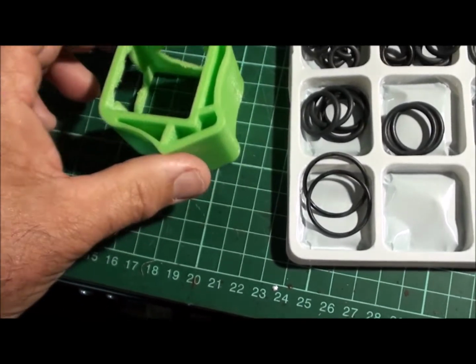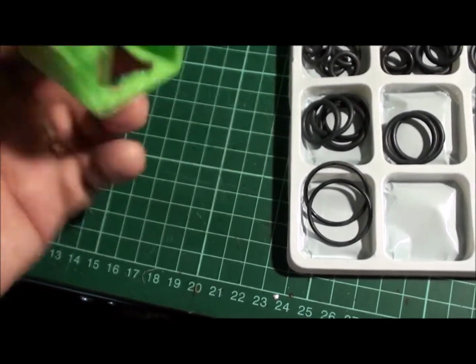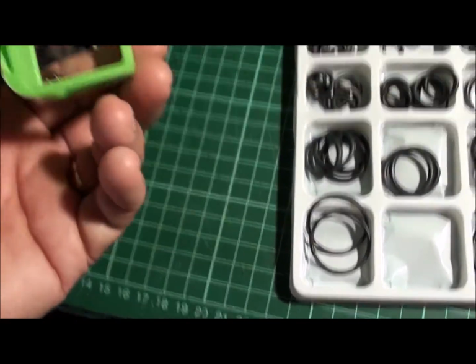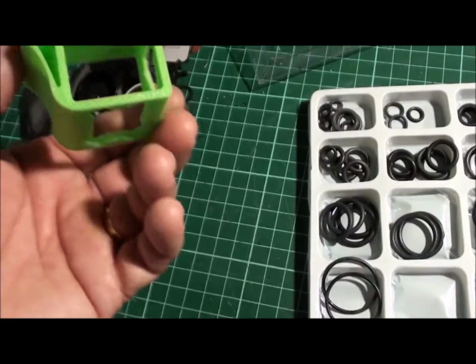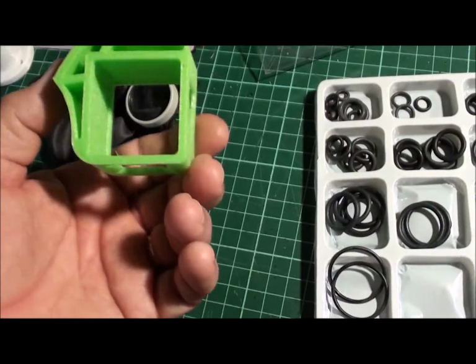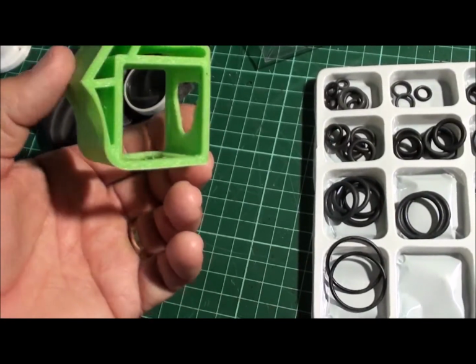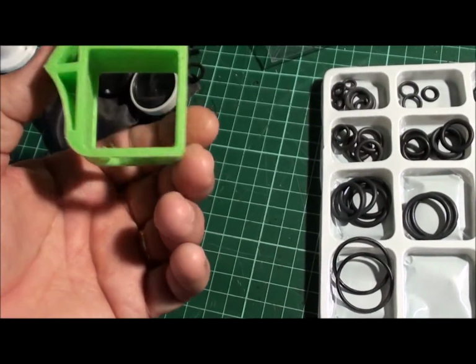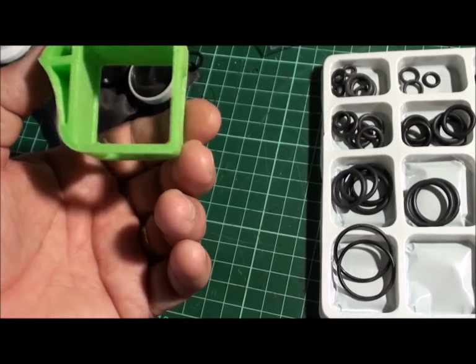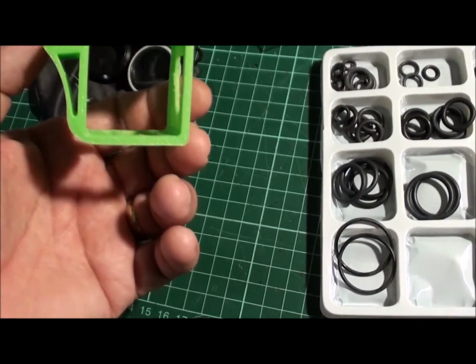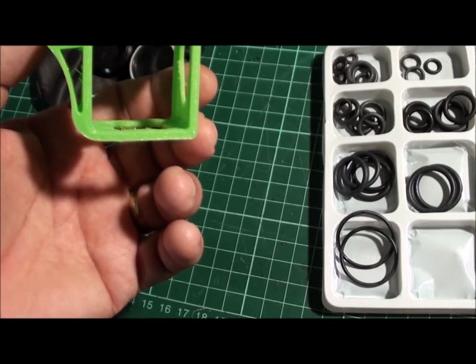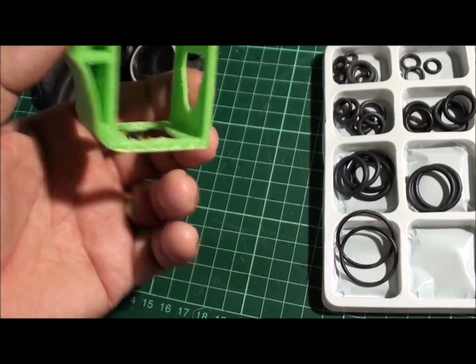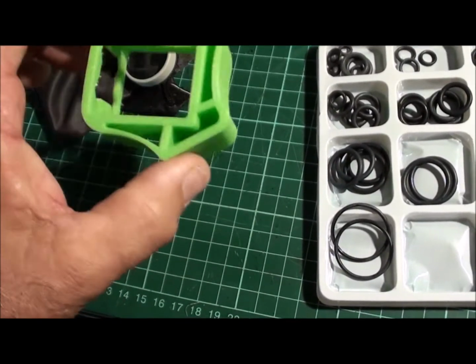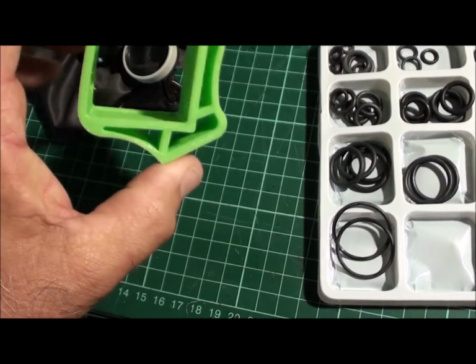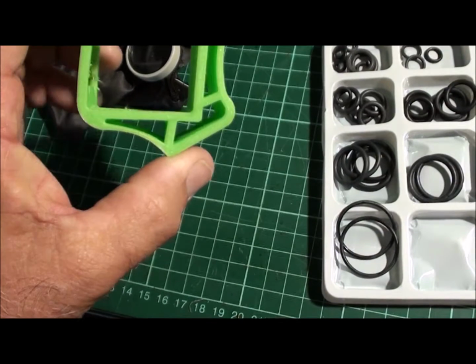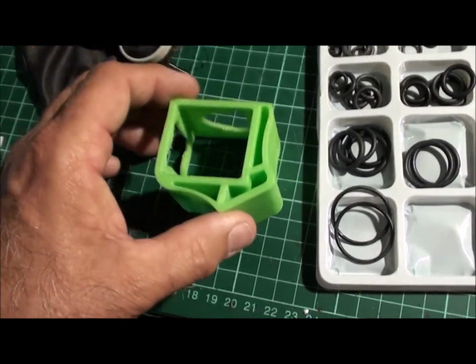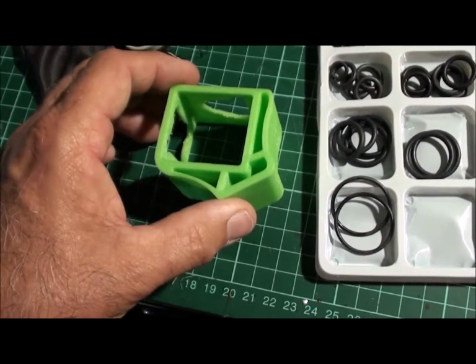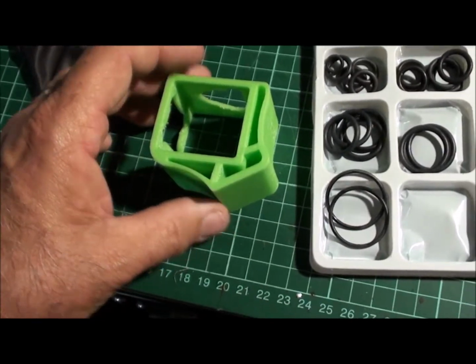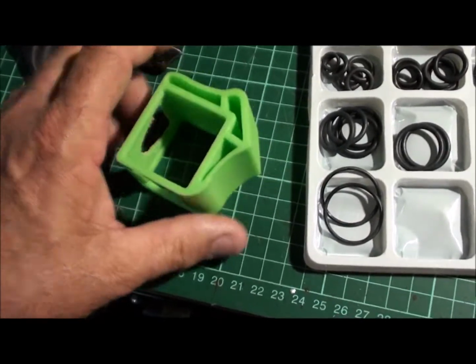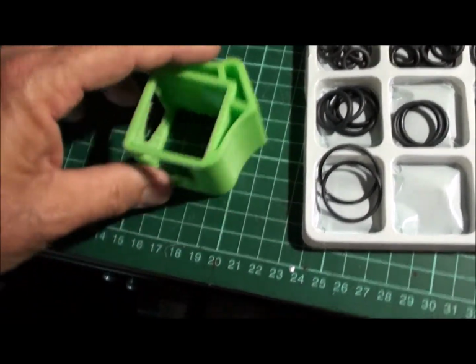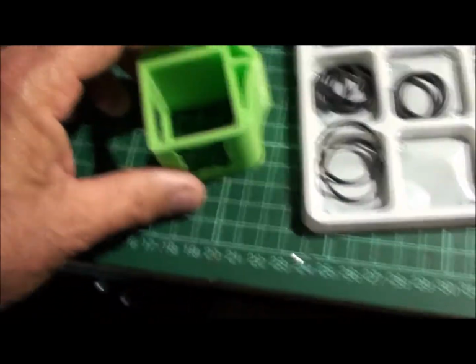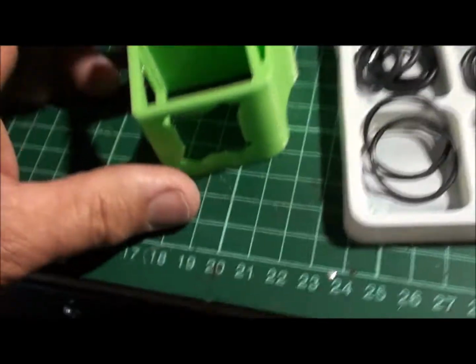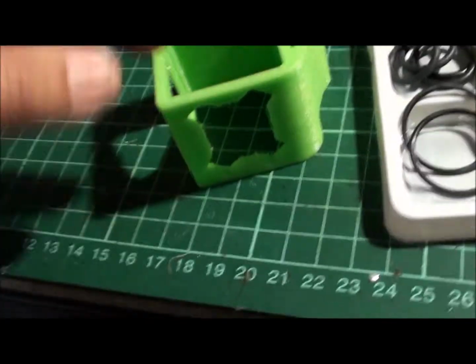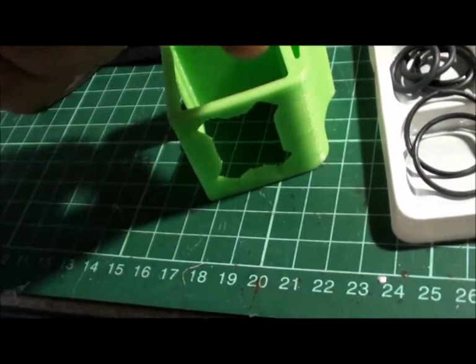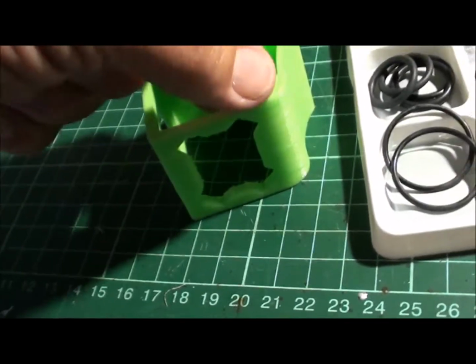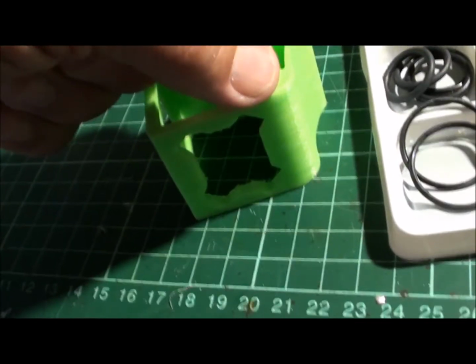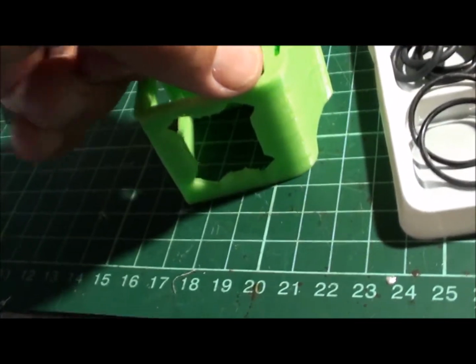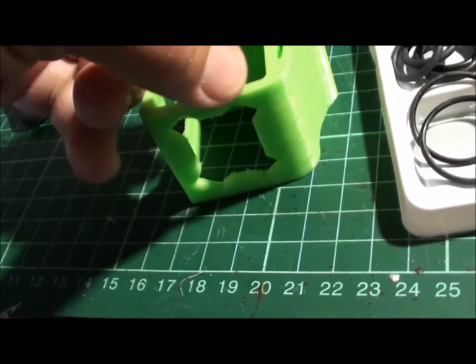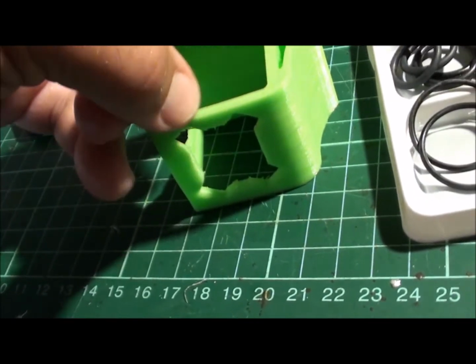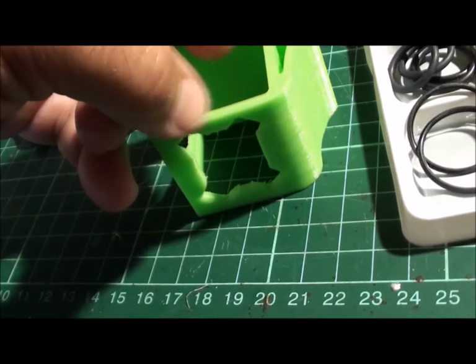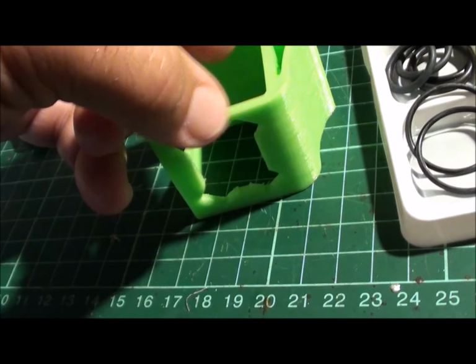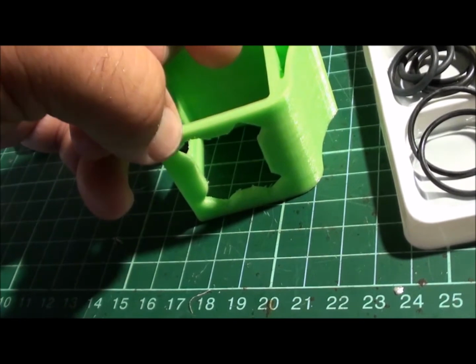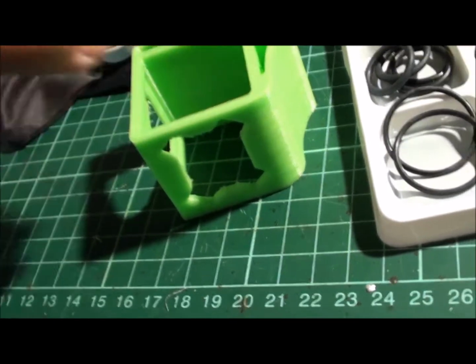So I found this design on Thingiverse and set out how I was going to print it, because the problem when you get to printing is how you print across the top here when you get to this point.